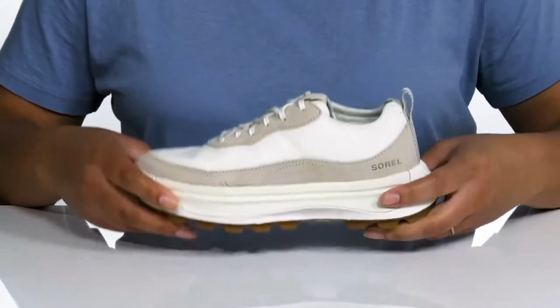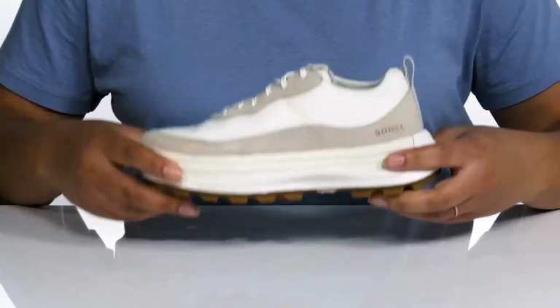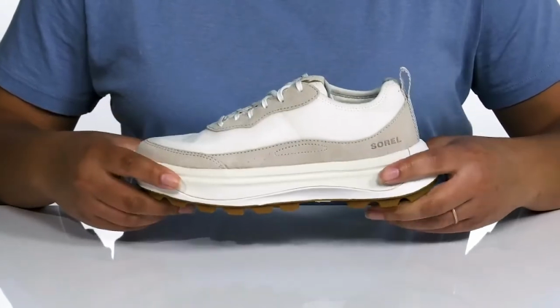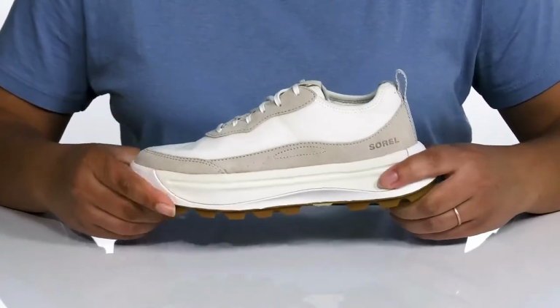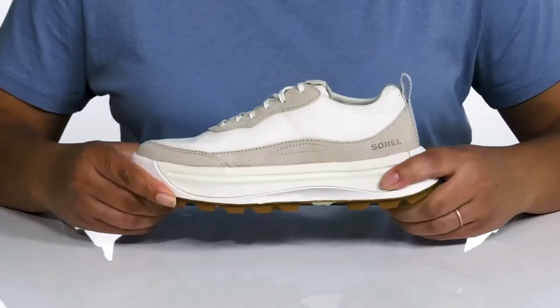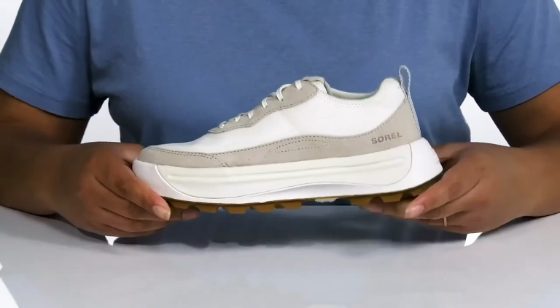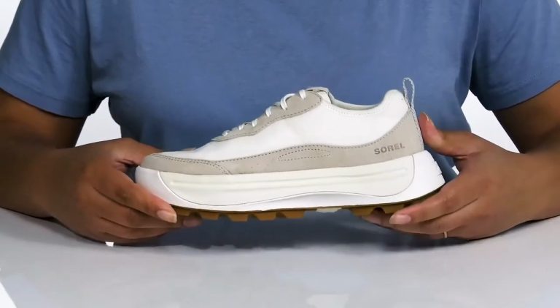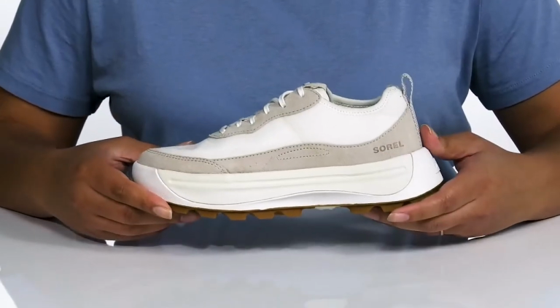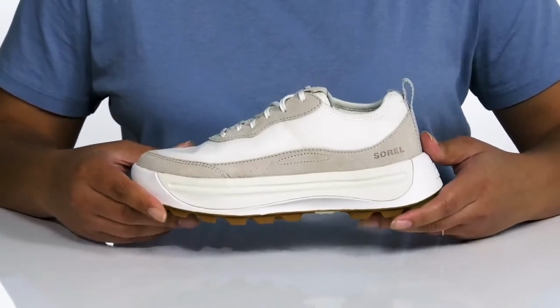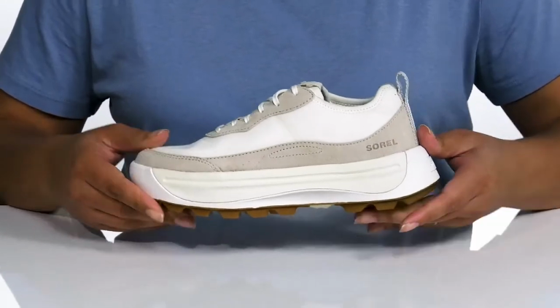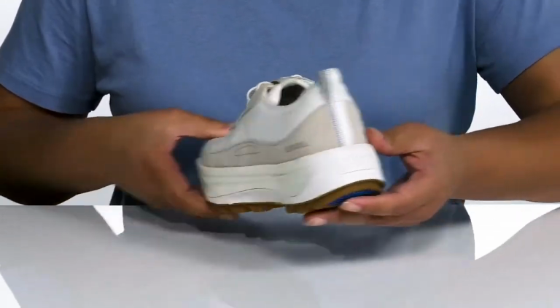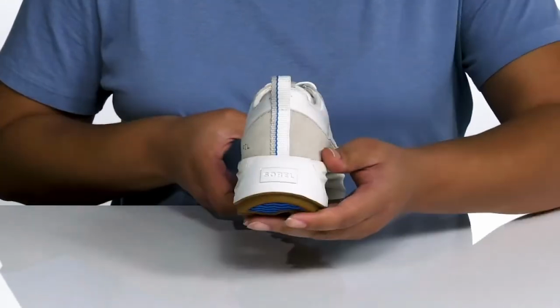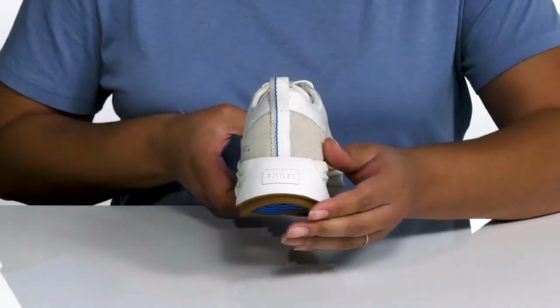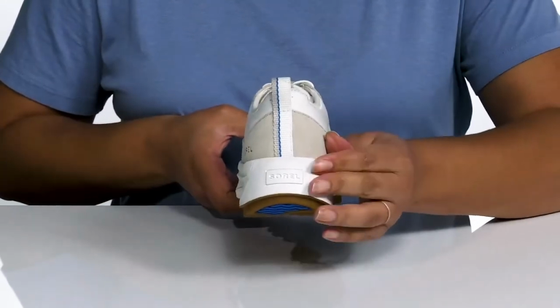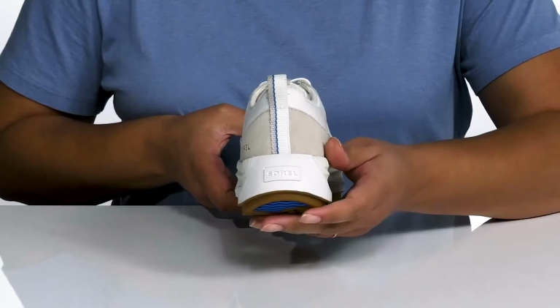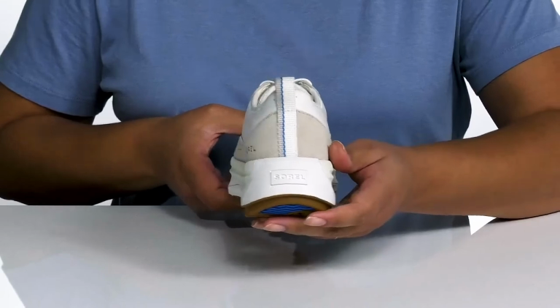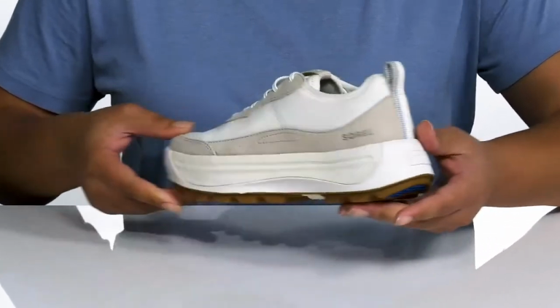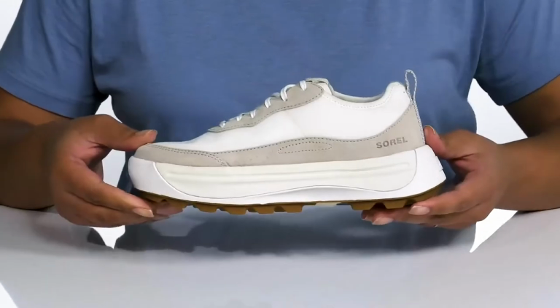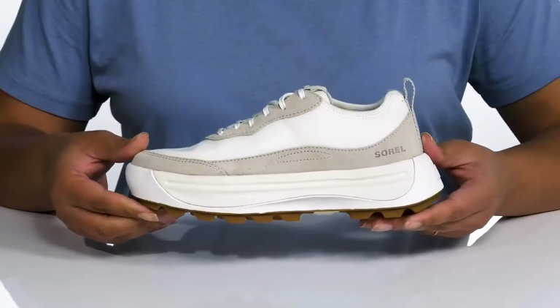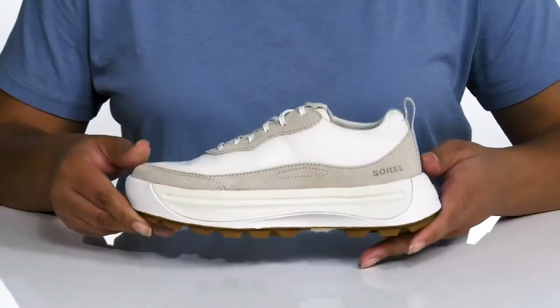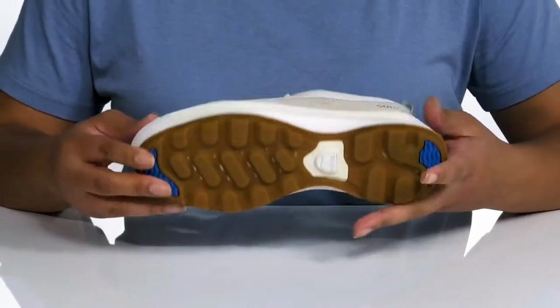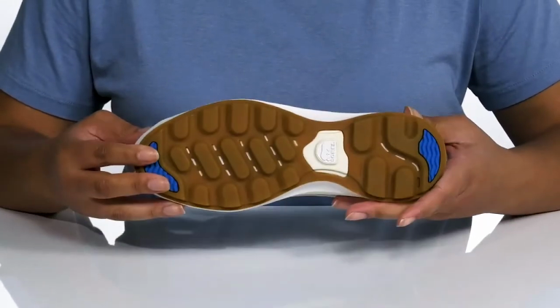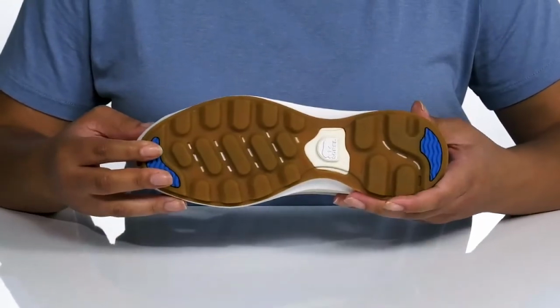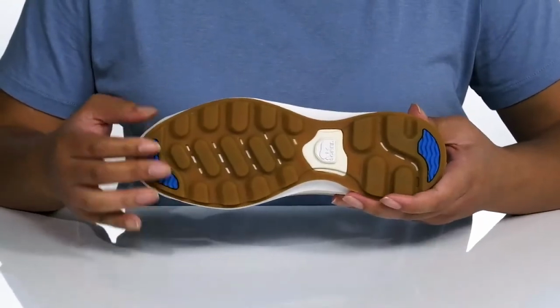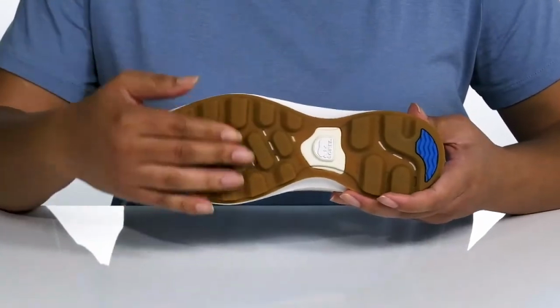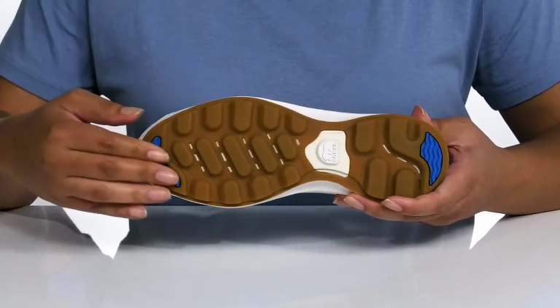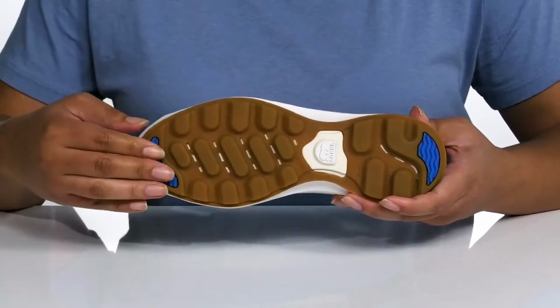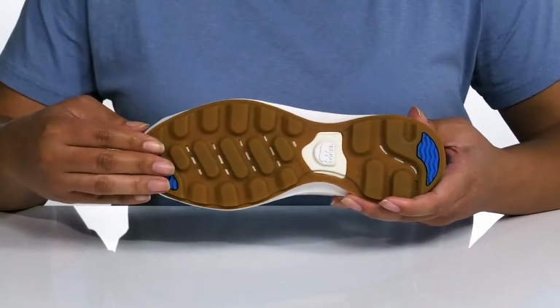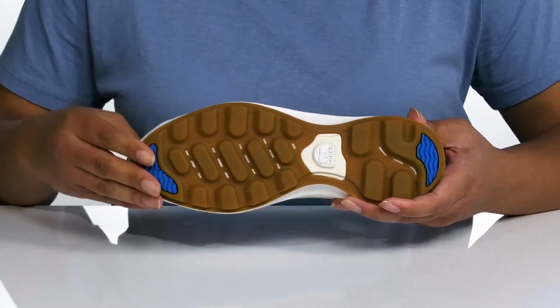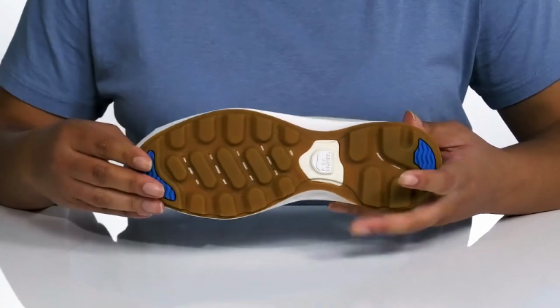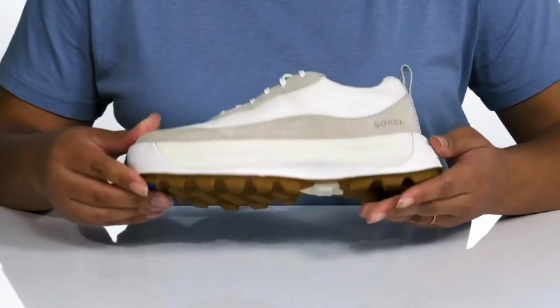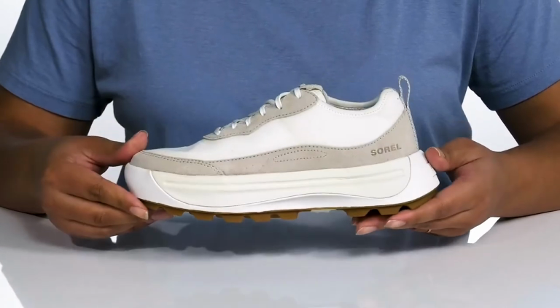They're very lightweight with a sturdy and durable build that's made to last, and you'll get a little boost in height from the platform. It's all on top of a durable synthetic outsole that has textured lugs to keep you sure-footed with every step.